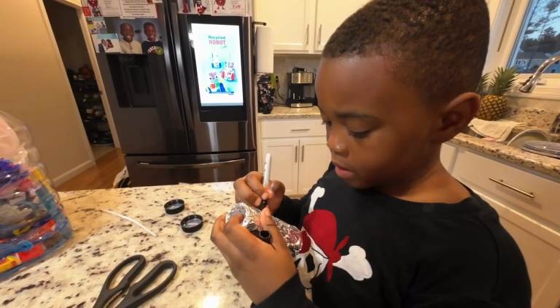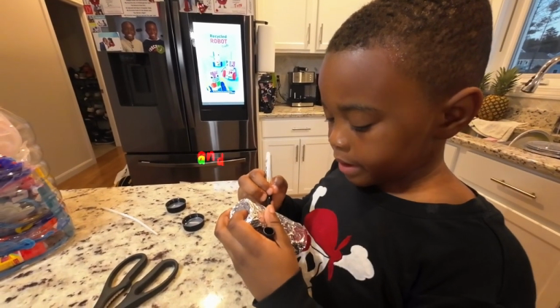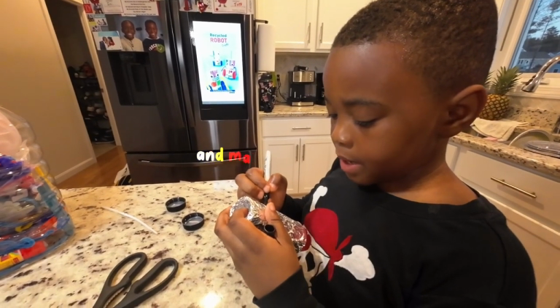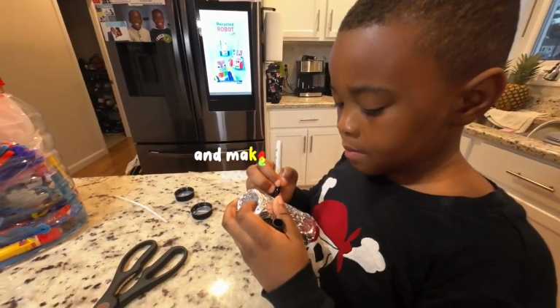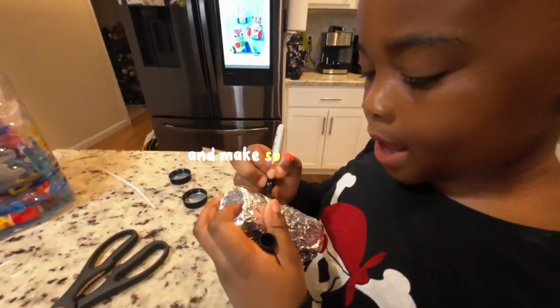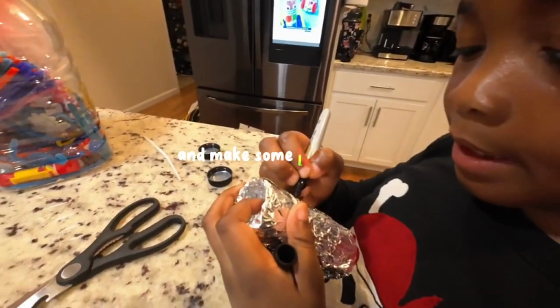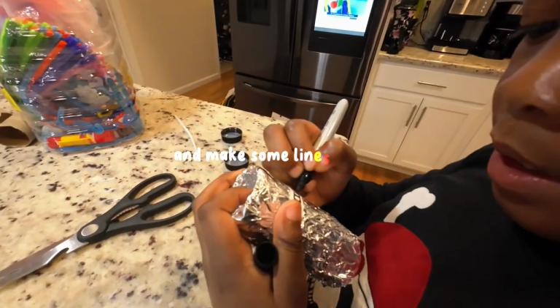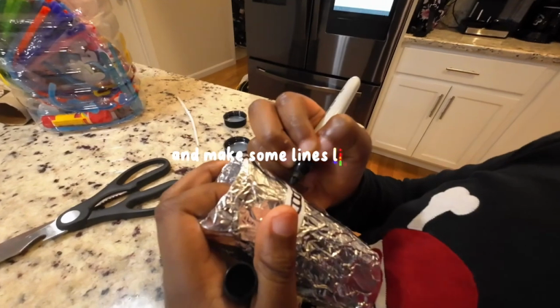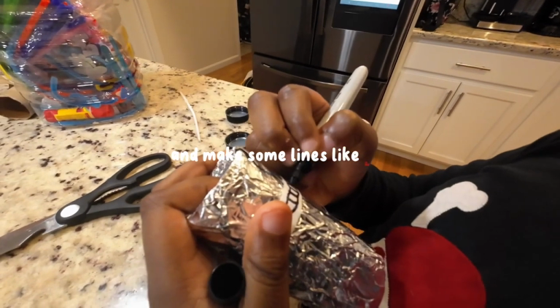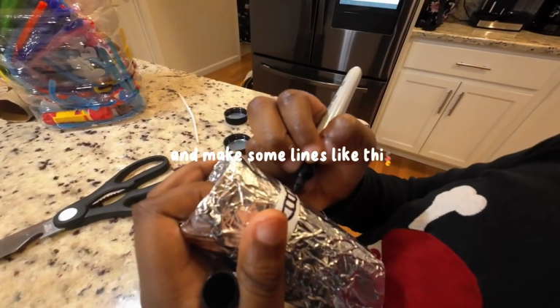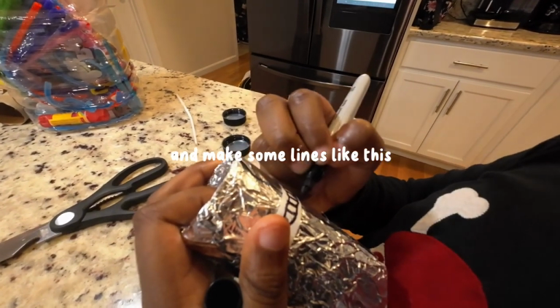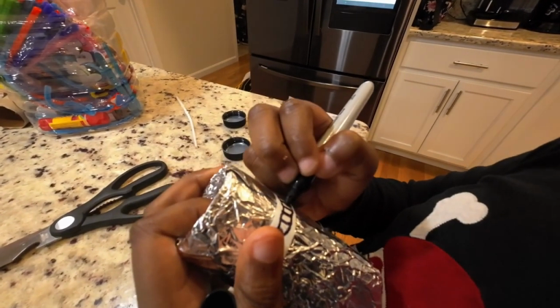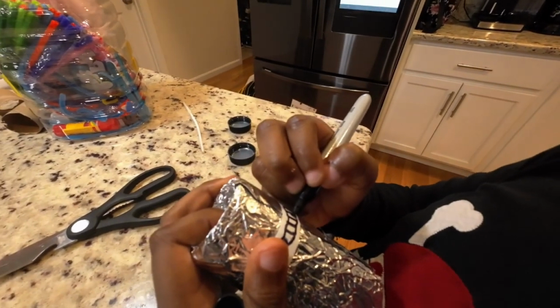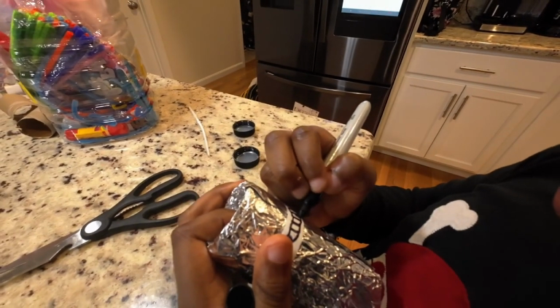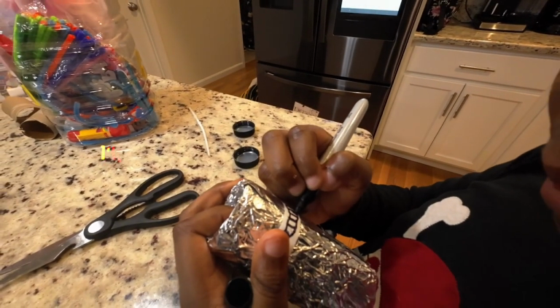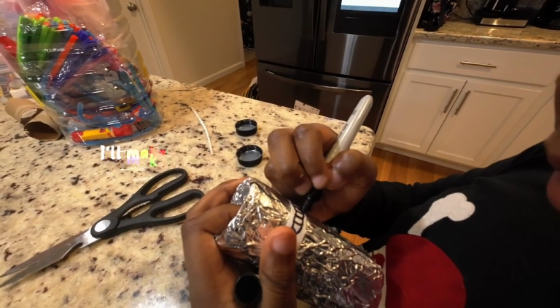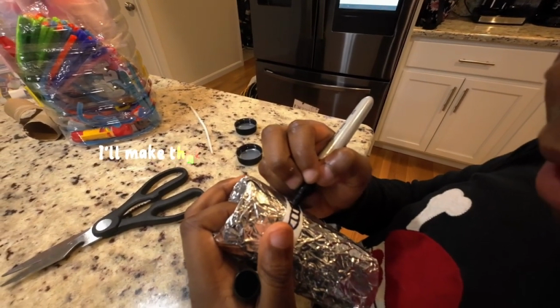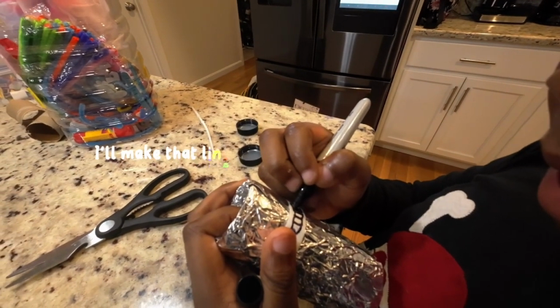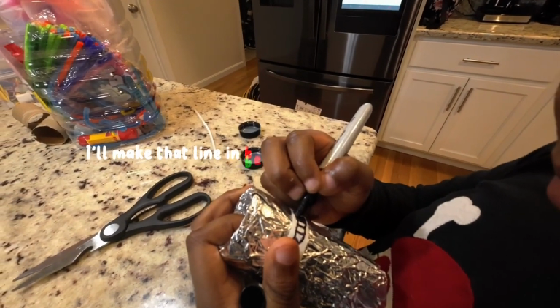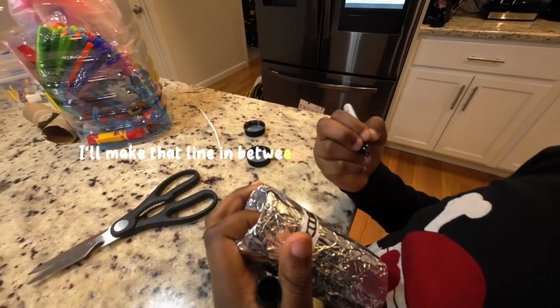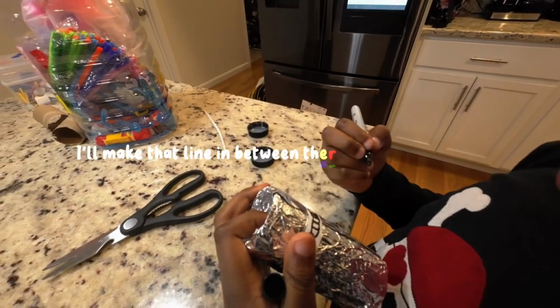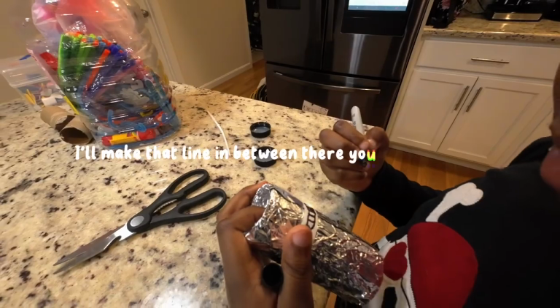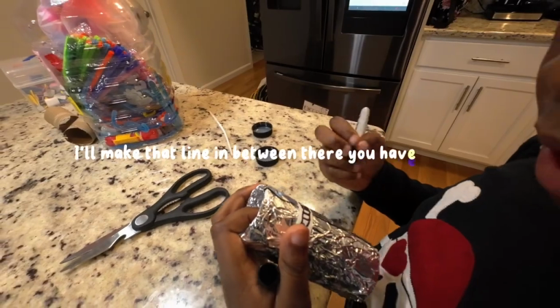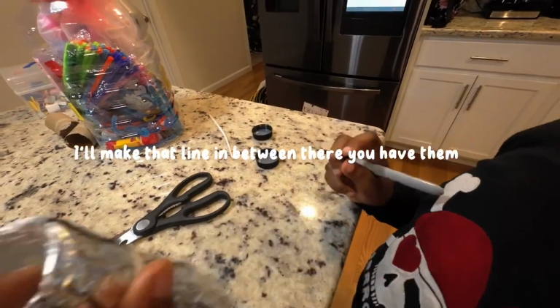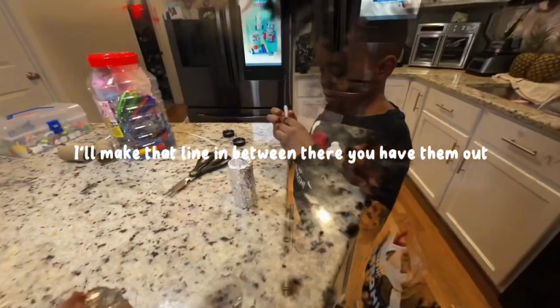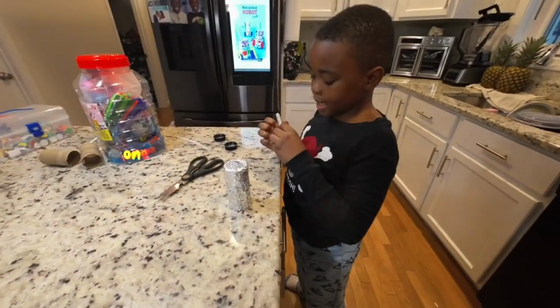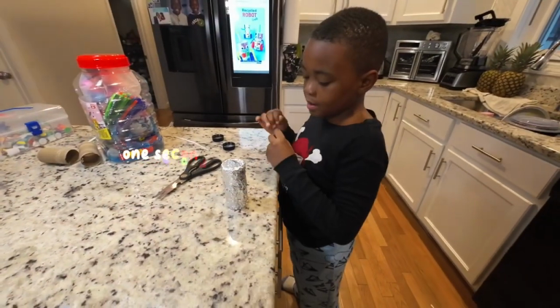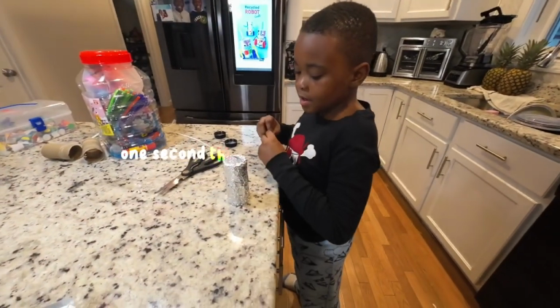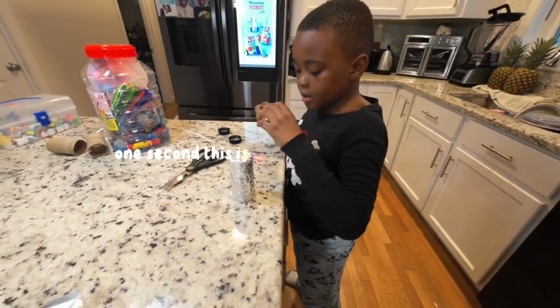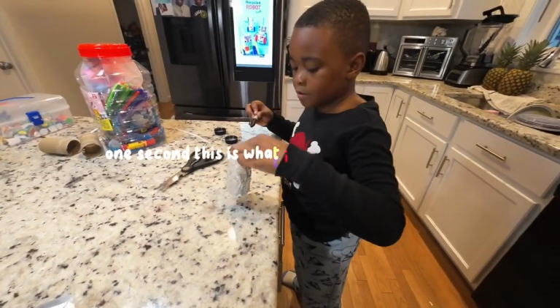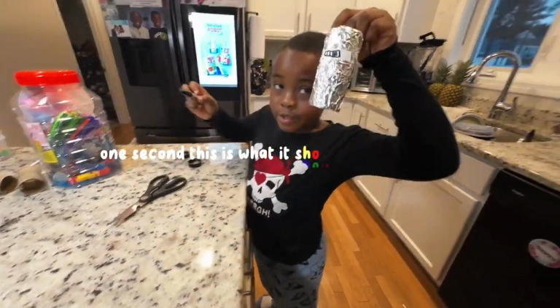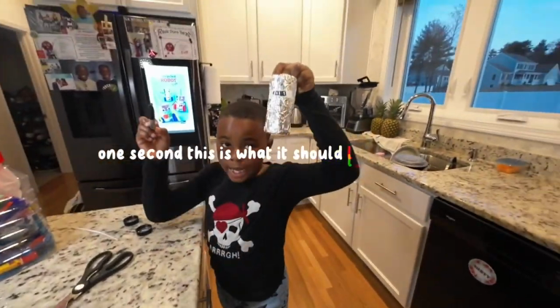And make some lines, like this. And that one in between. There — you have them up. This is what it should look like by now.